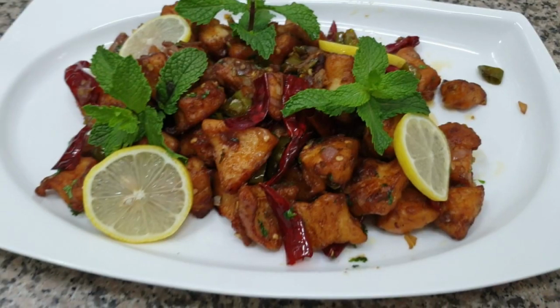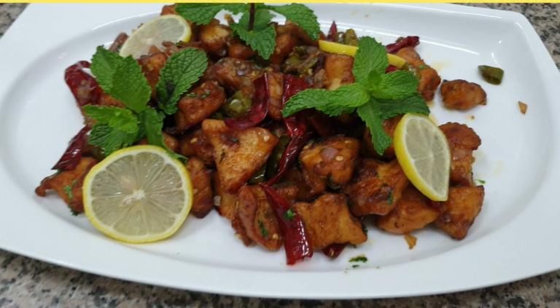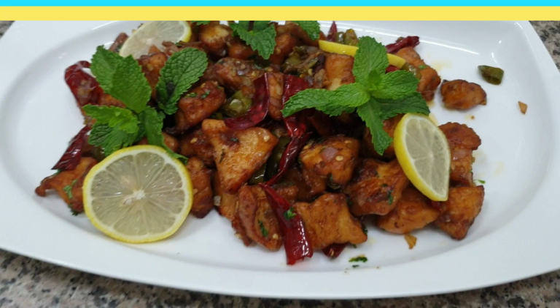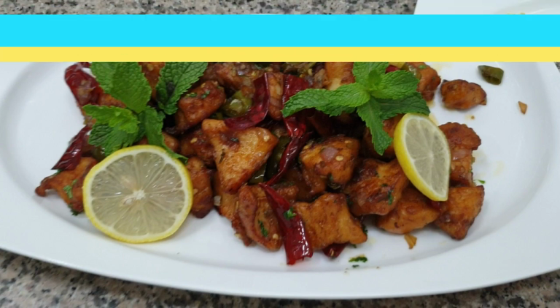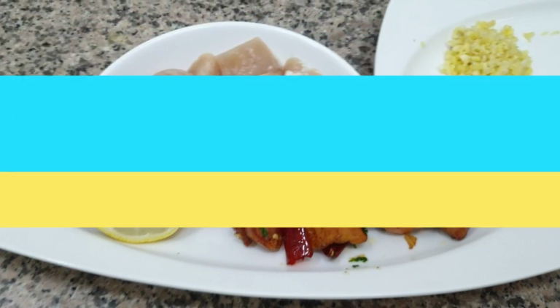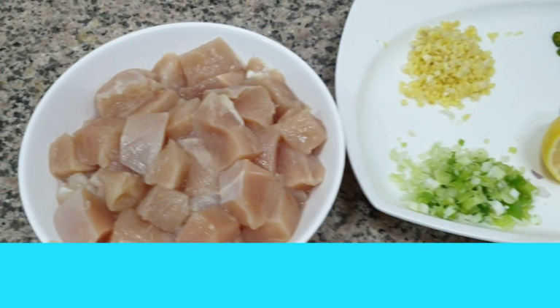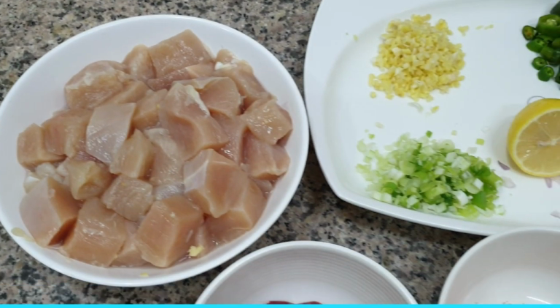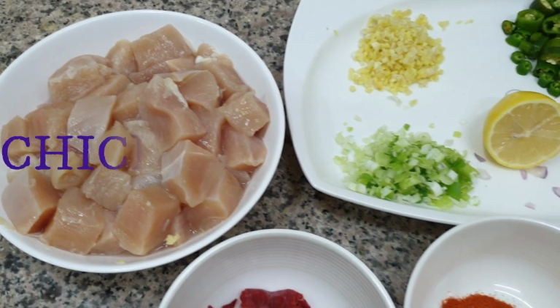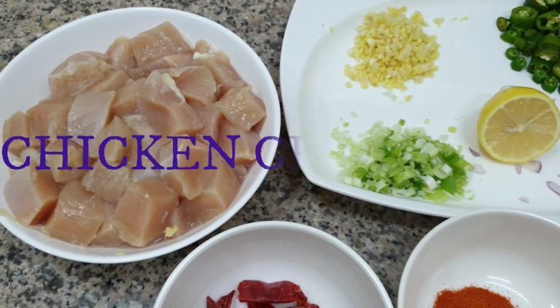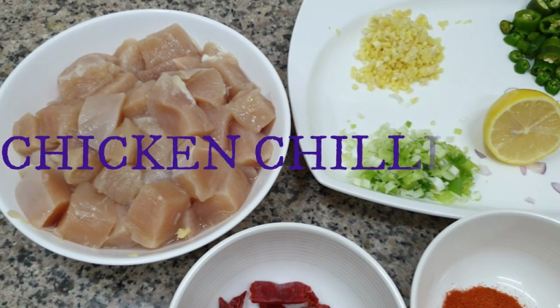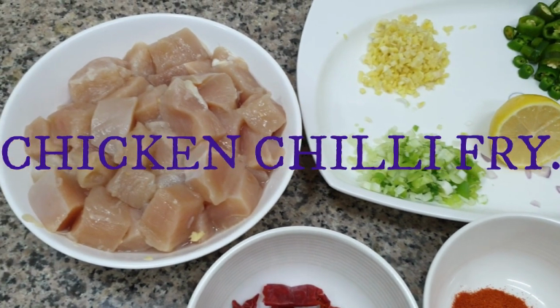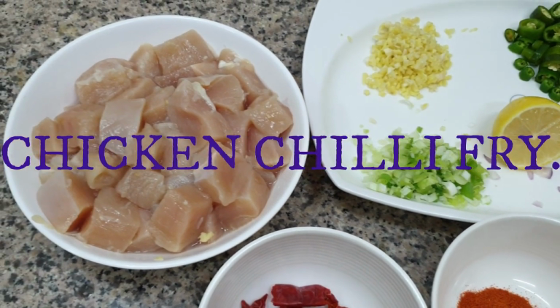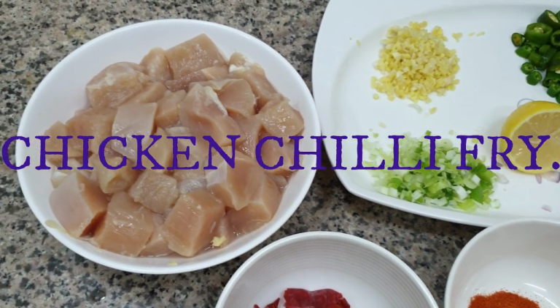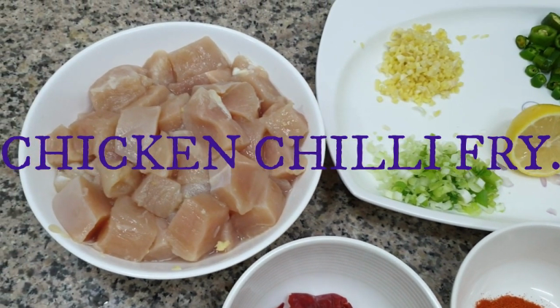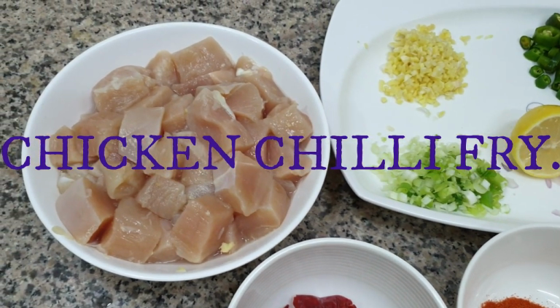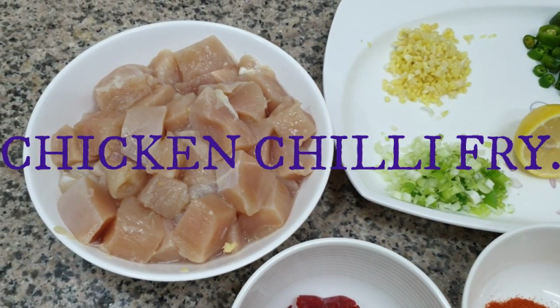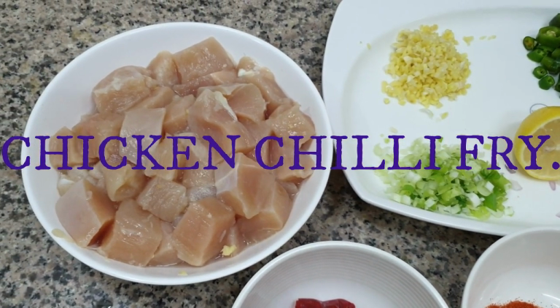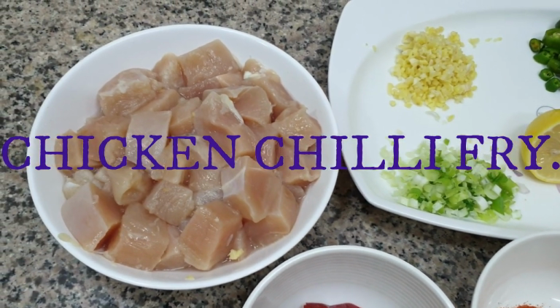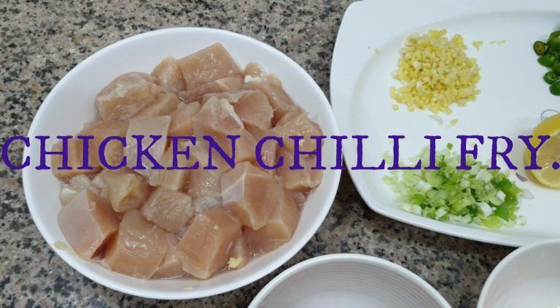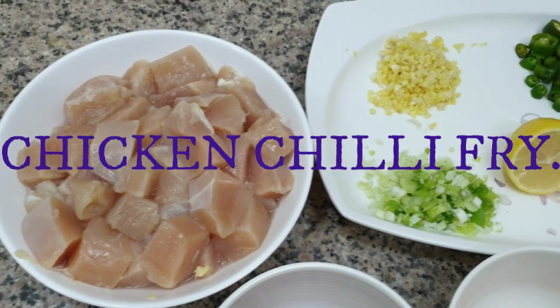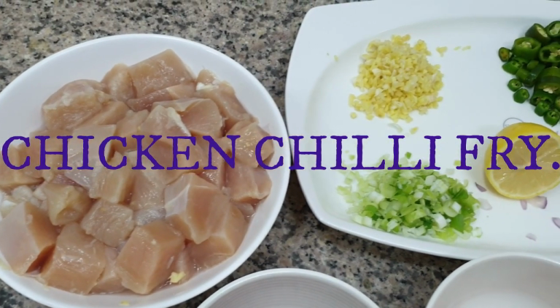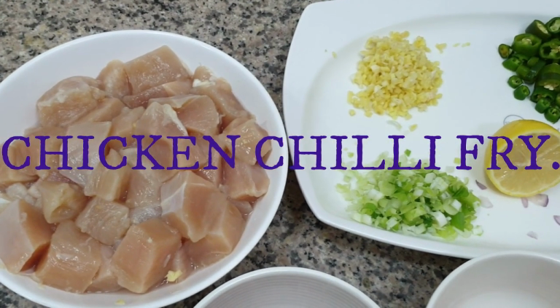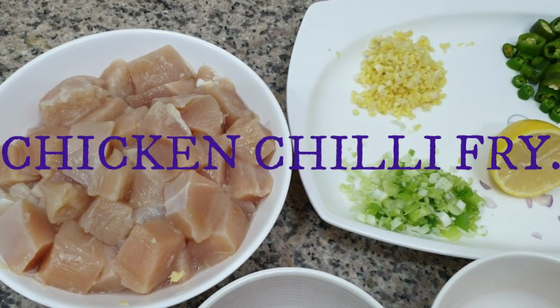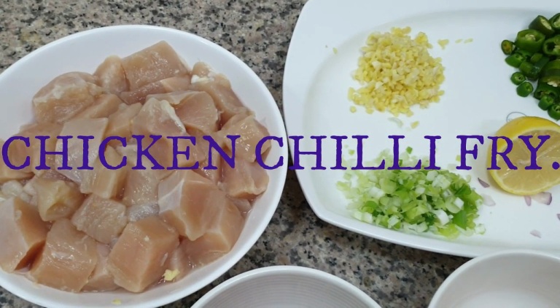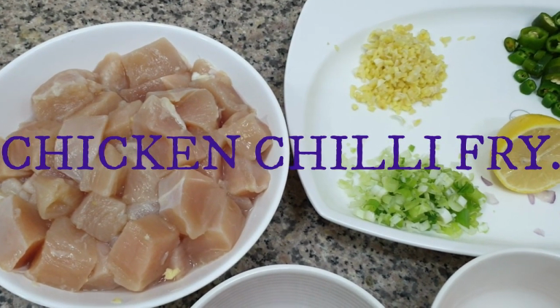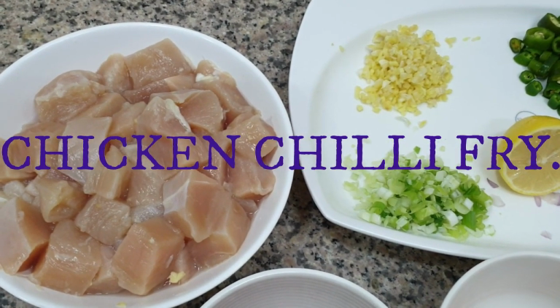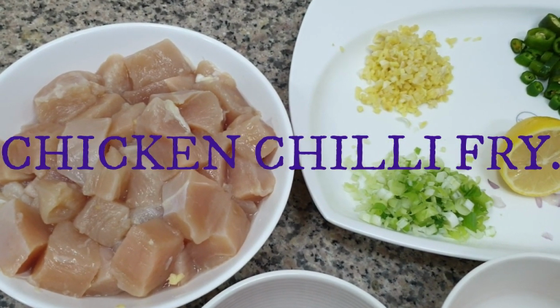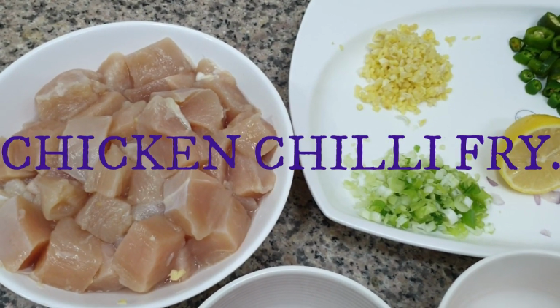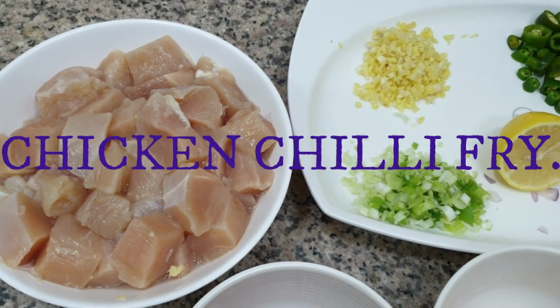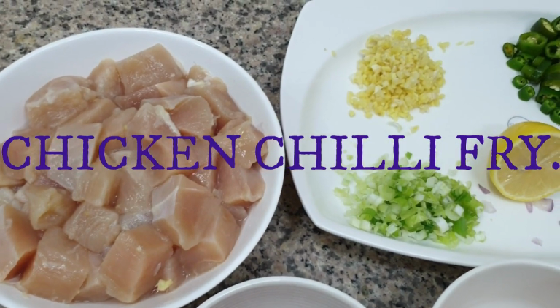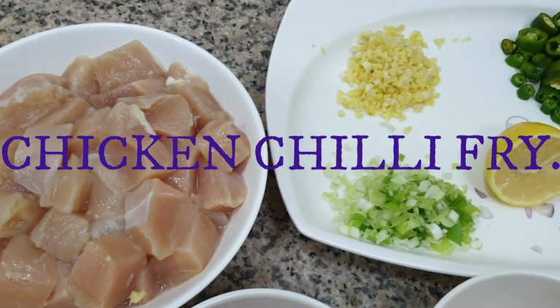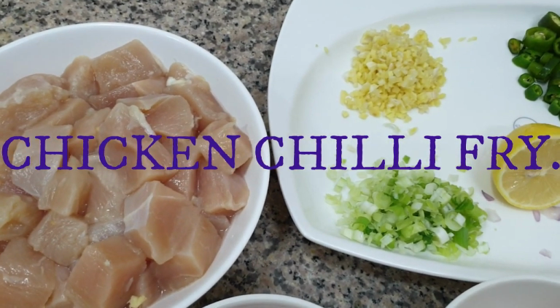Hello everyone, welcome to the recipe of chicken chili fried chicken. For this, we need the ingredients.